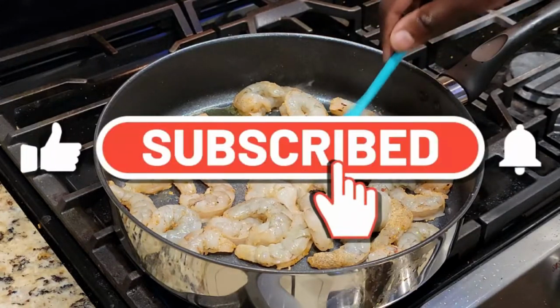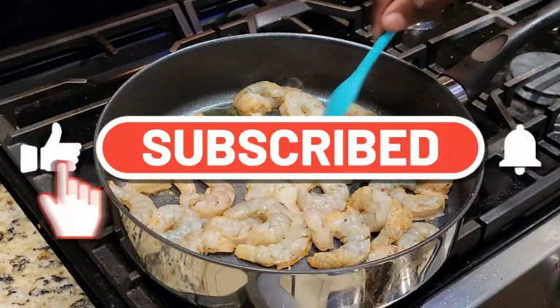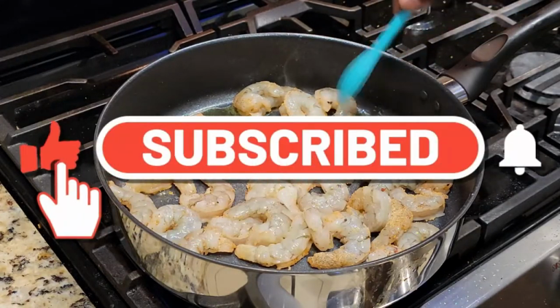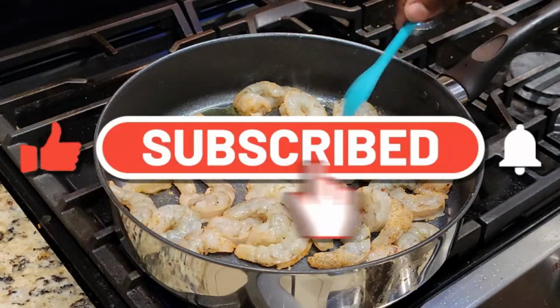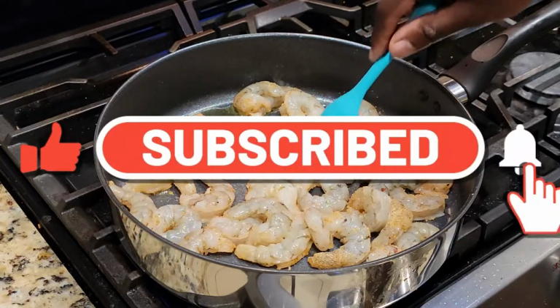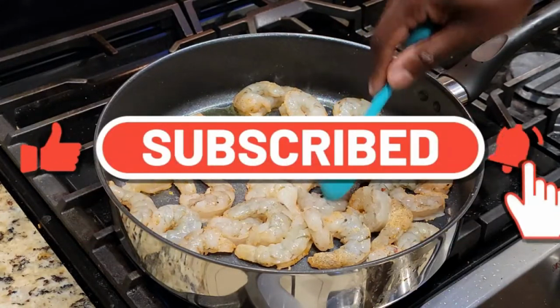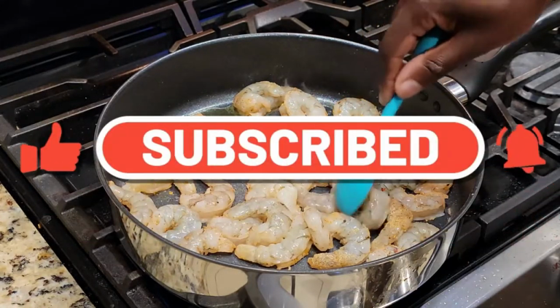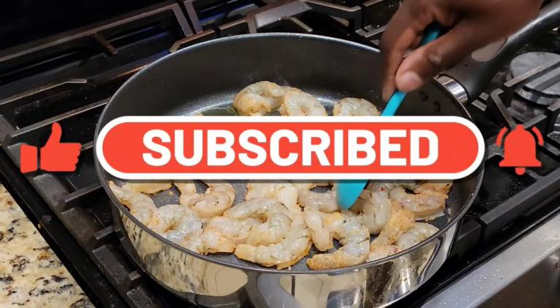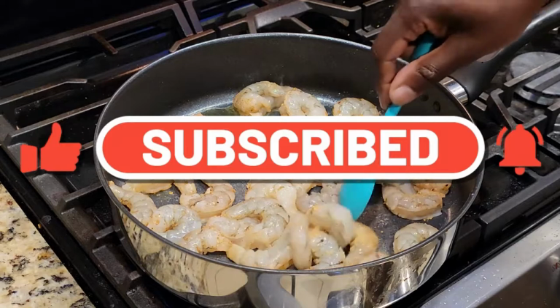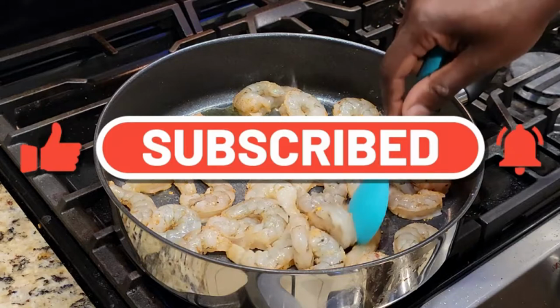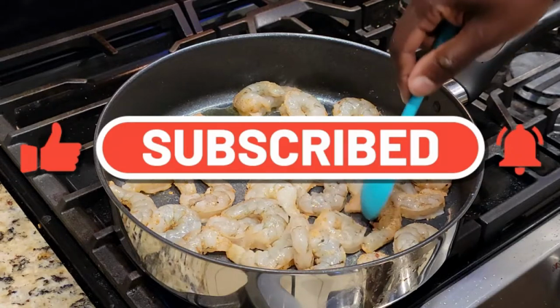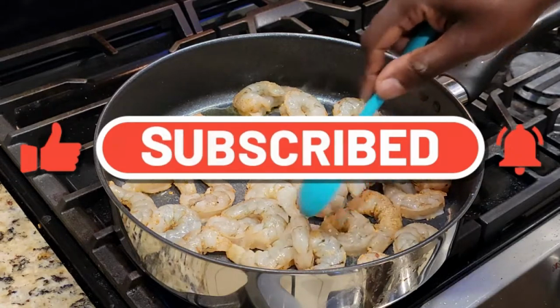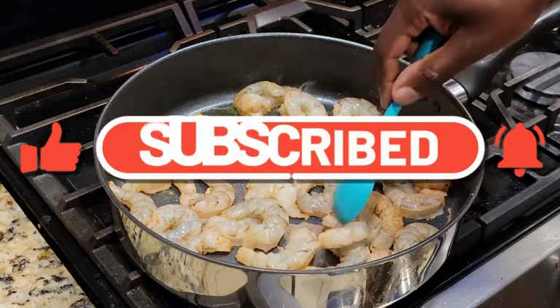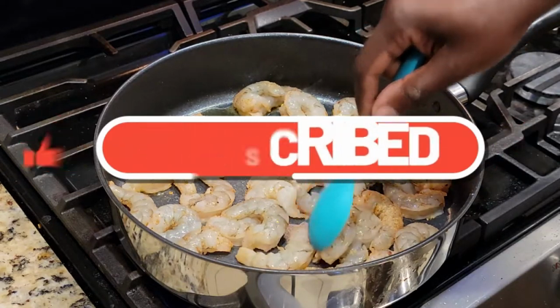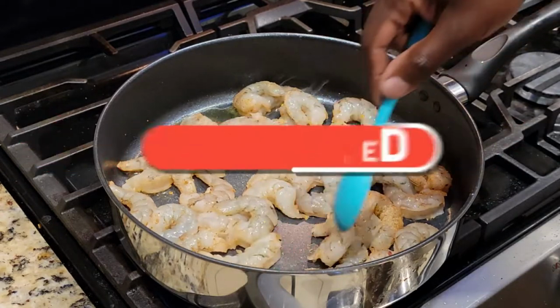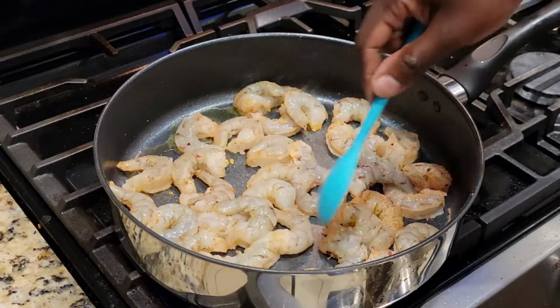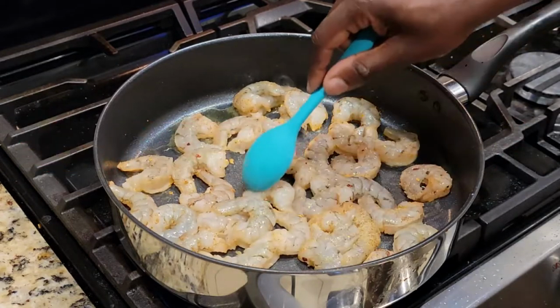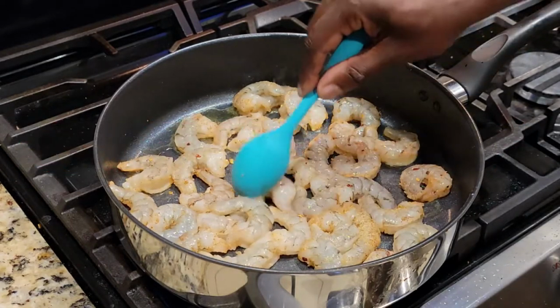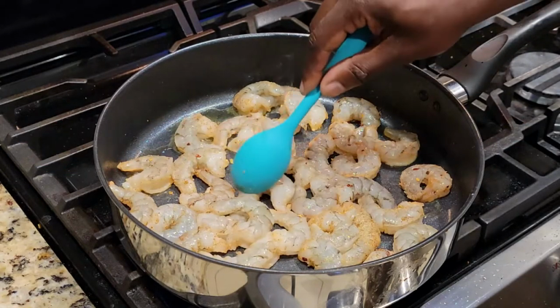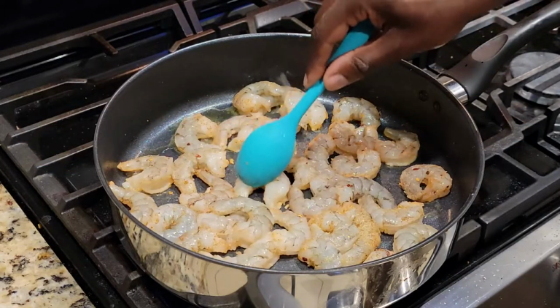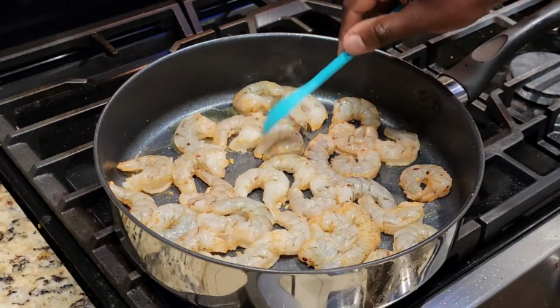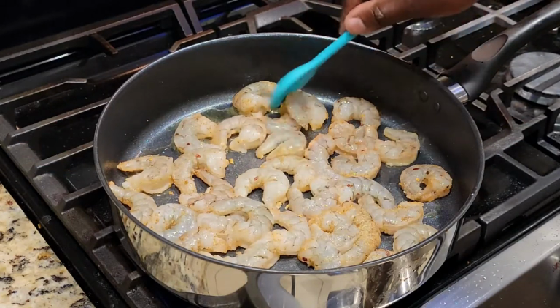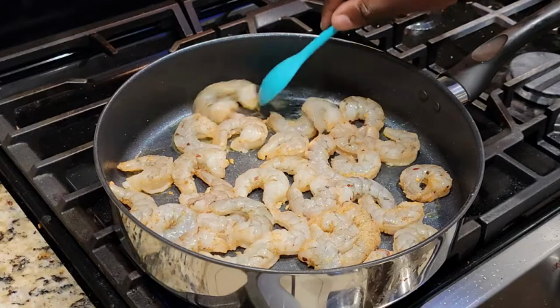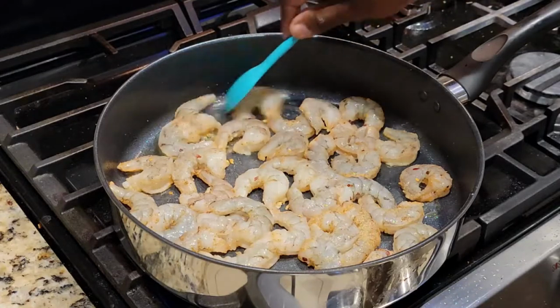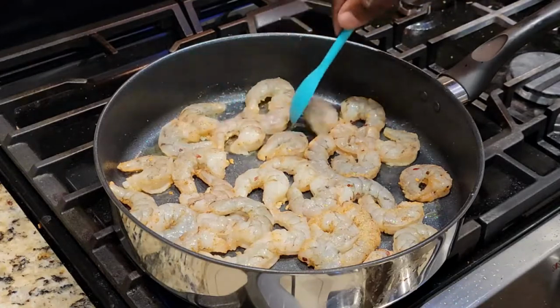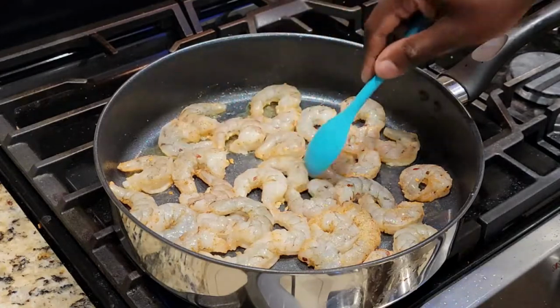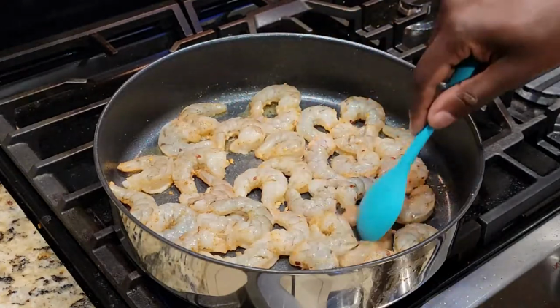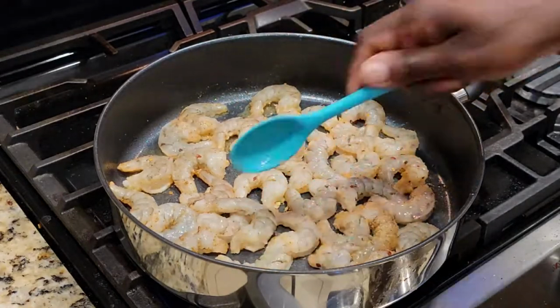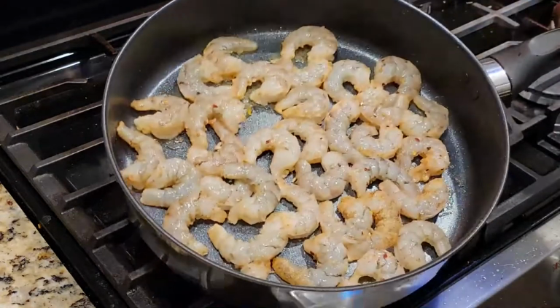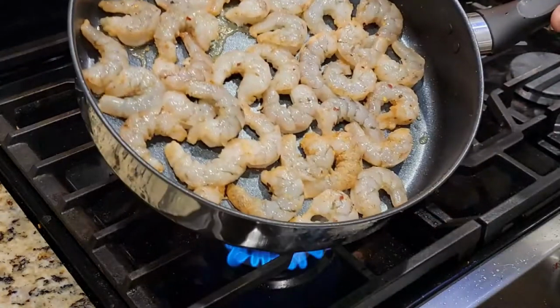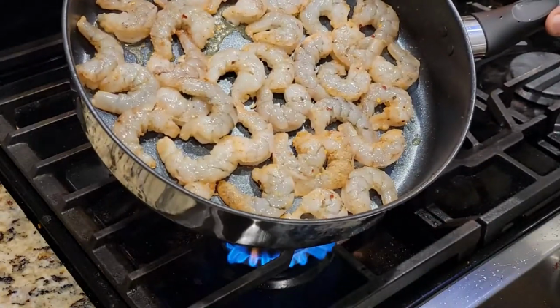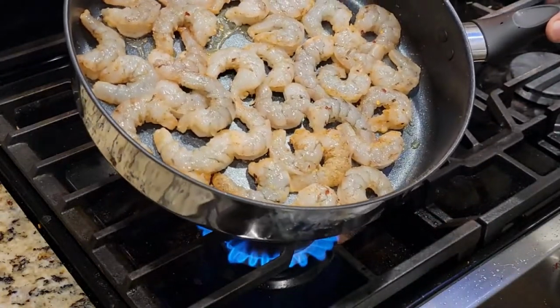If you haven't already, go ahead and smash that subscribe button, turn on your post notification bells, and give this video a like. I really appreciate all of that.